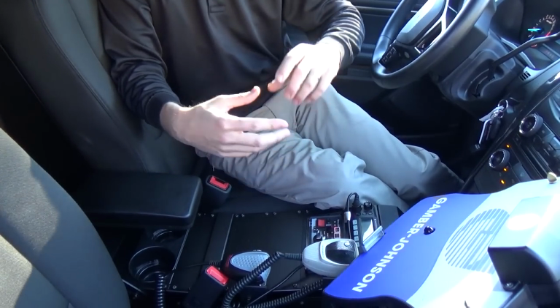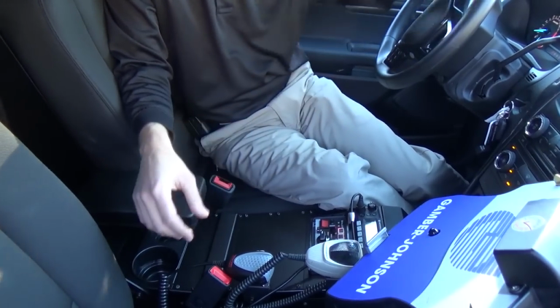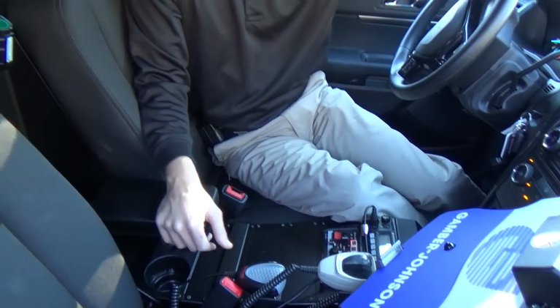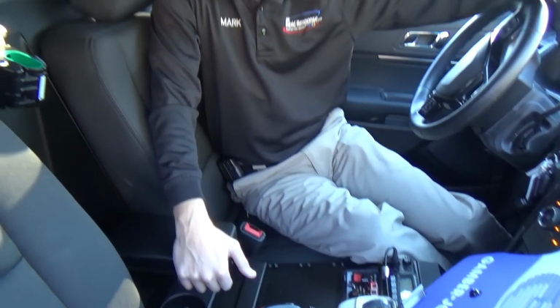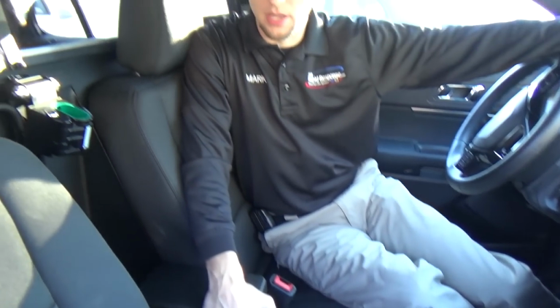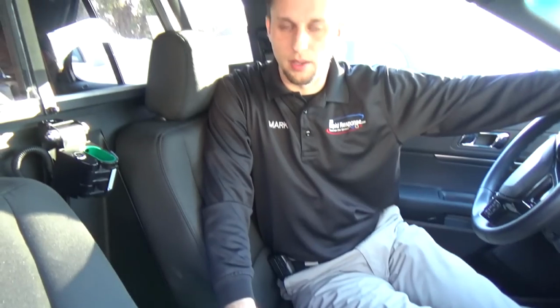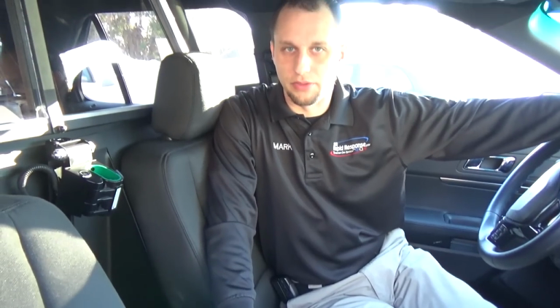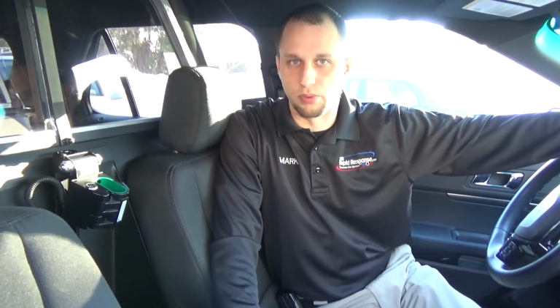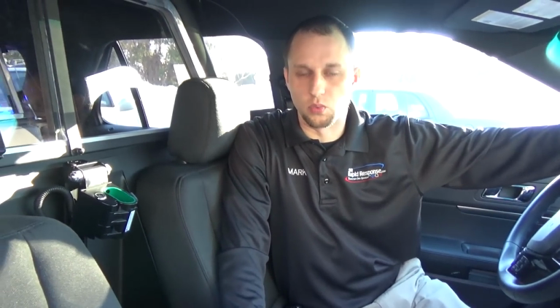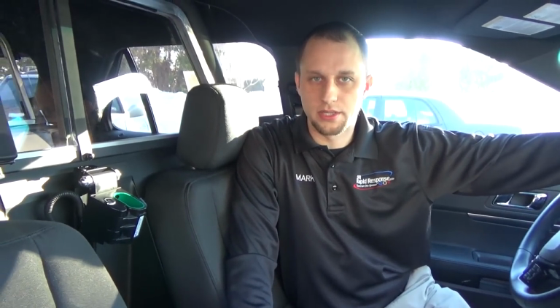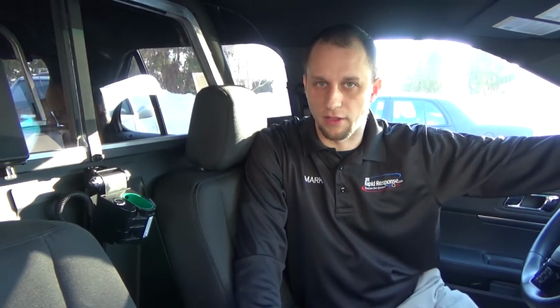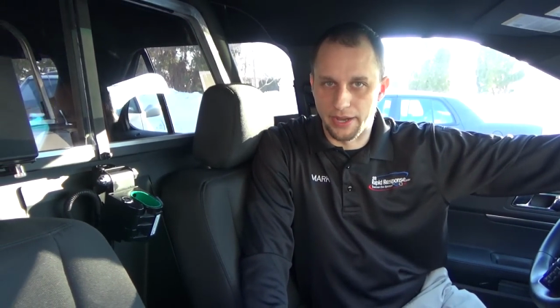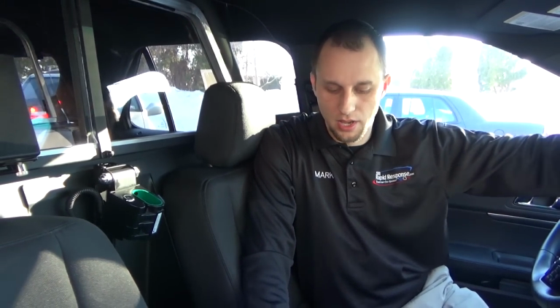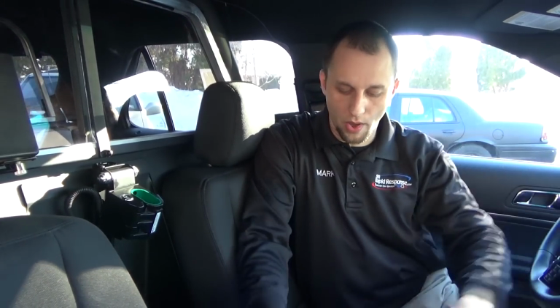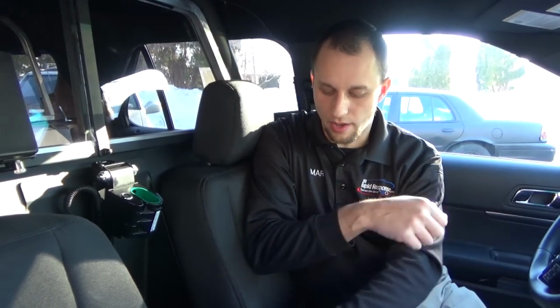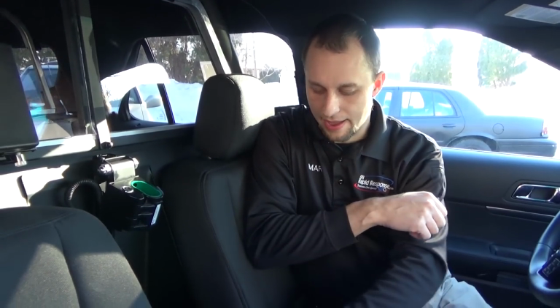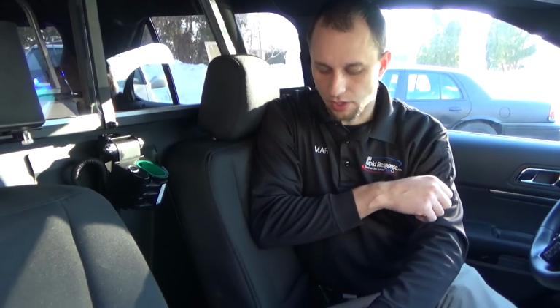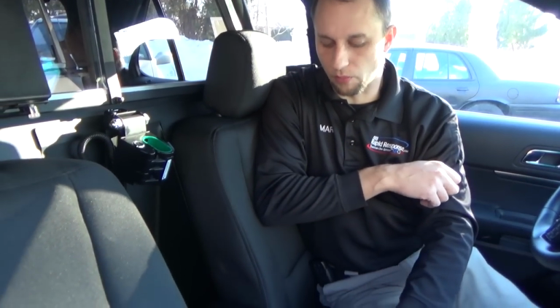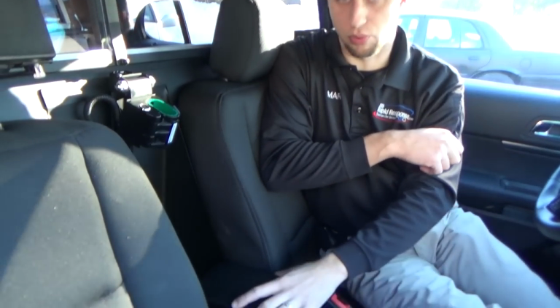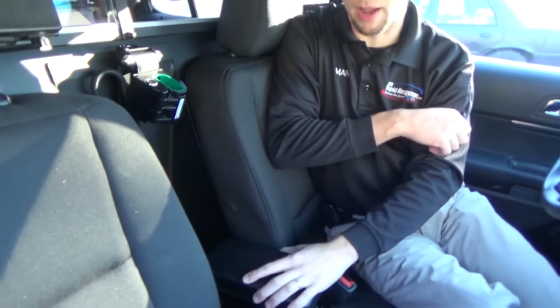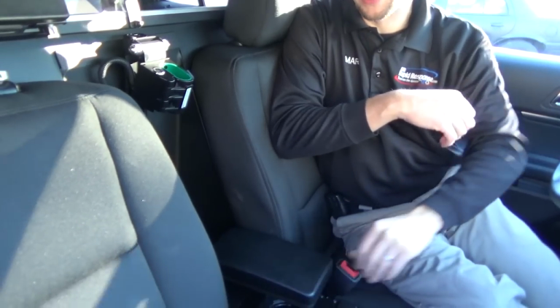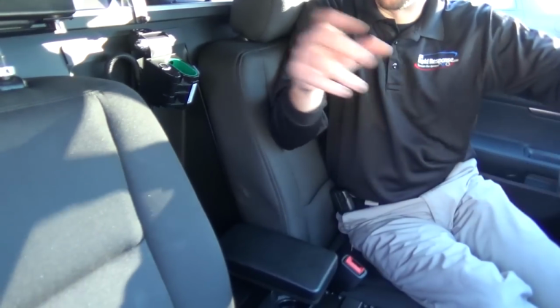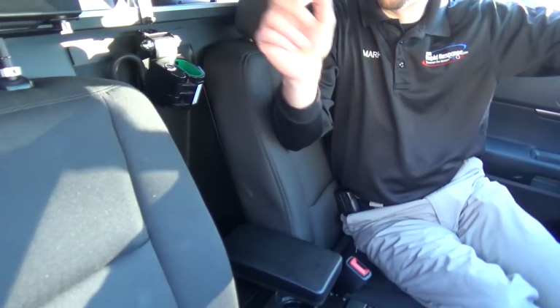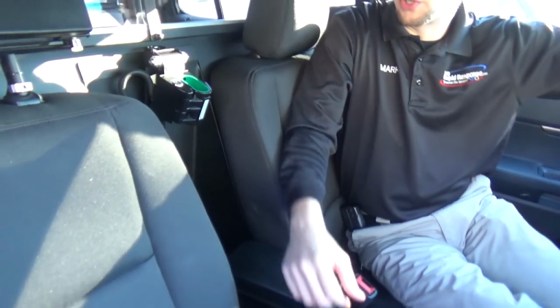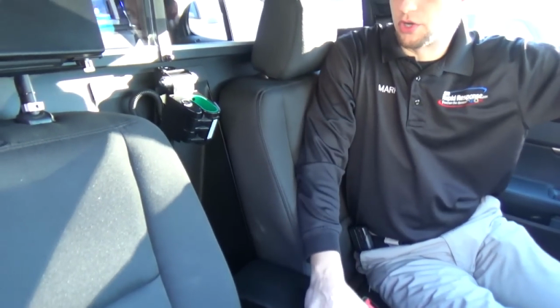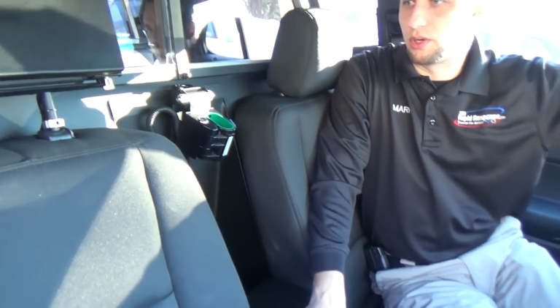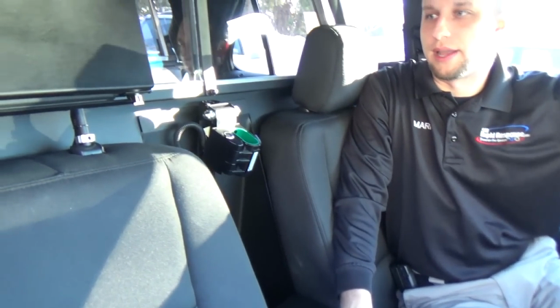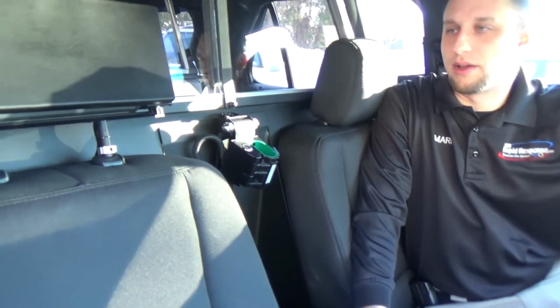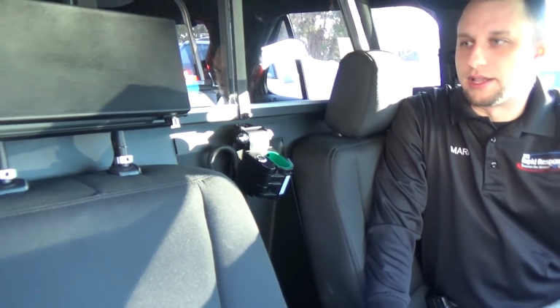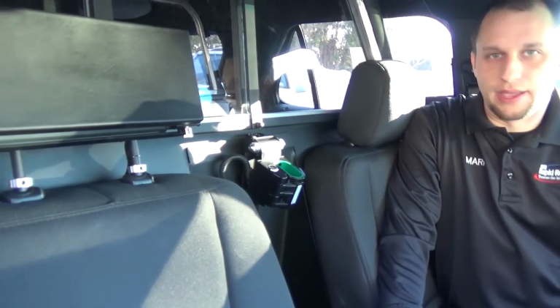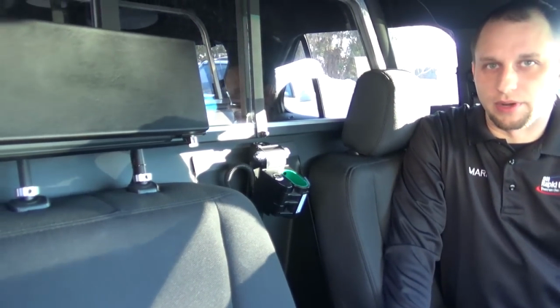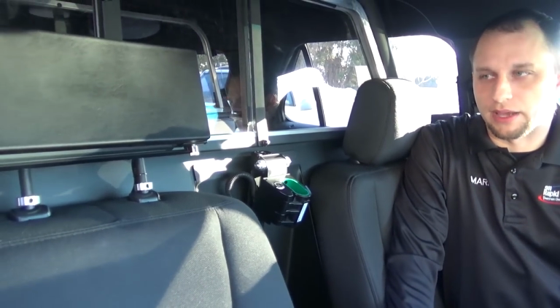We have three ways that we can mount these printers. One is in the glove box, one is on a Havis armrest printer mount, and the third one, which I'm going to show you right now, is on a headrest mount.